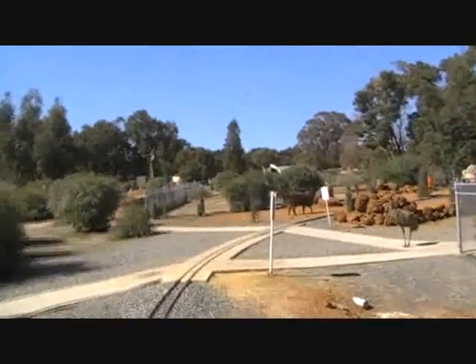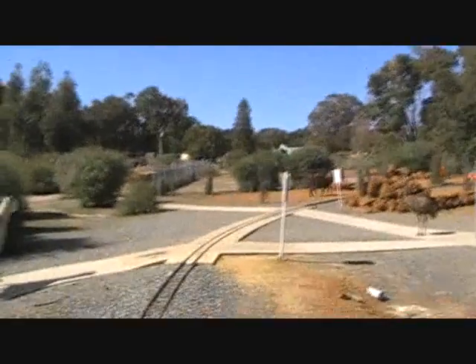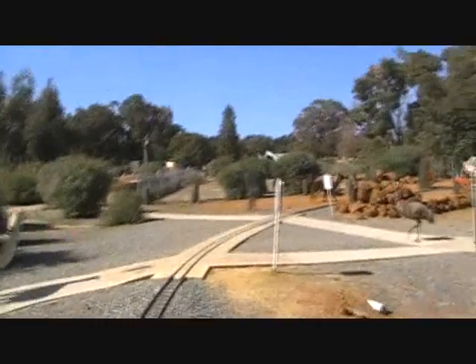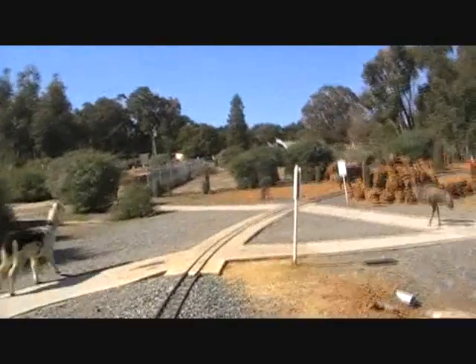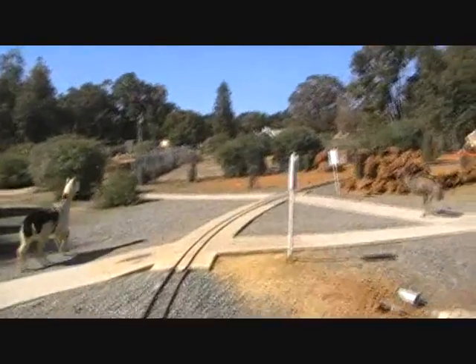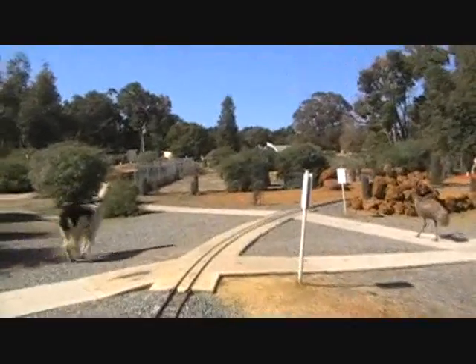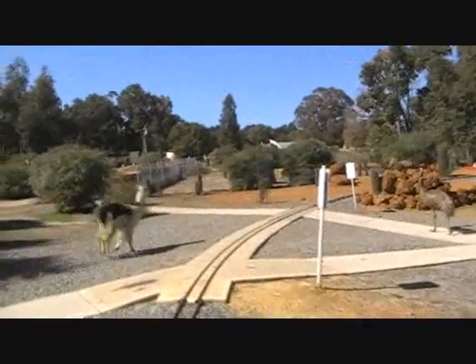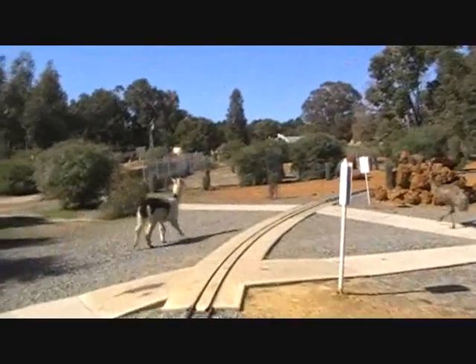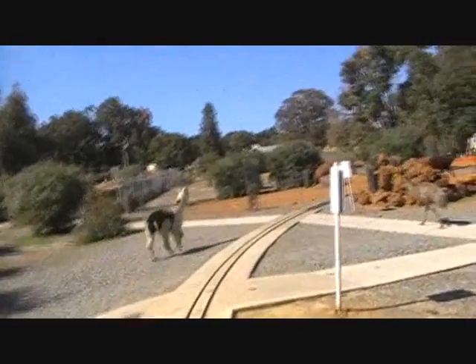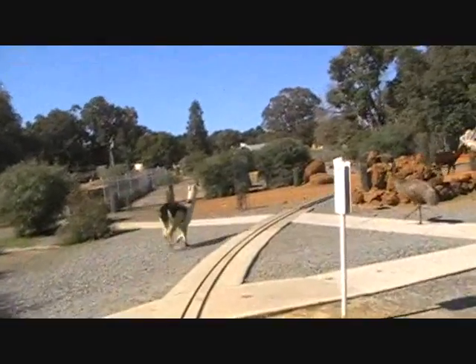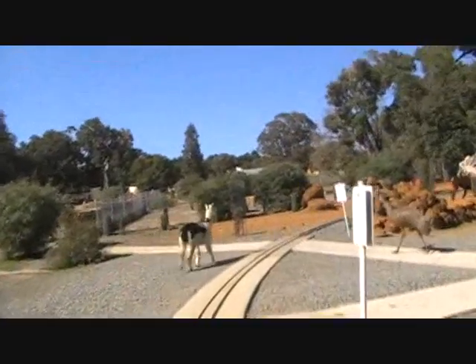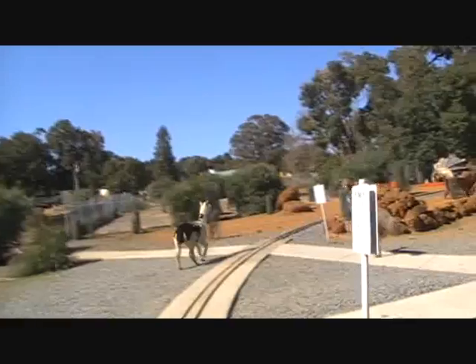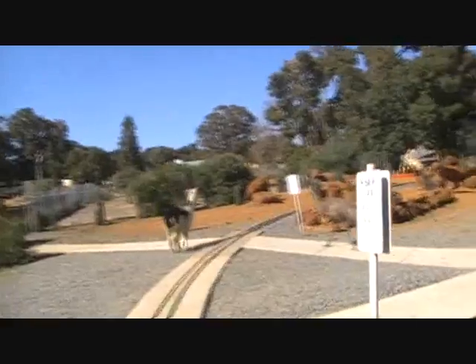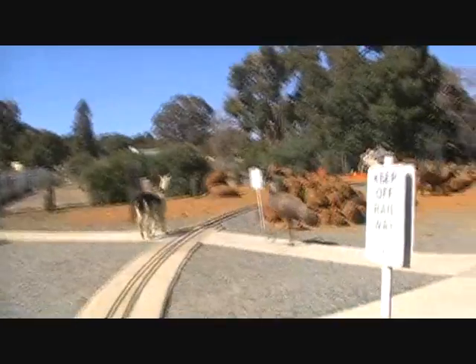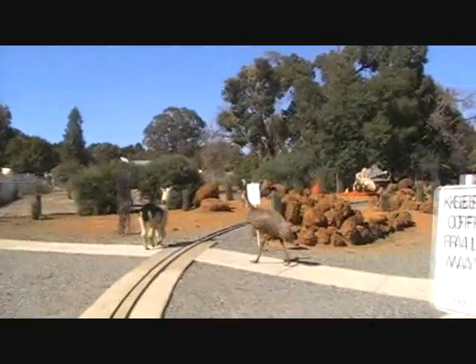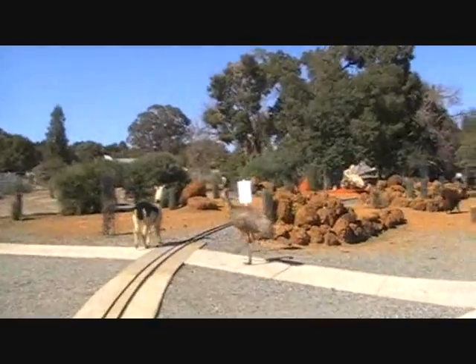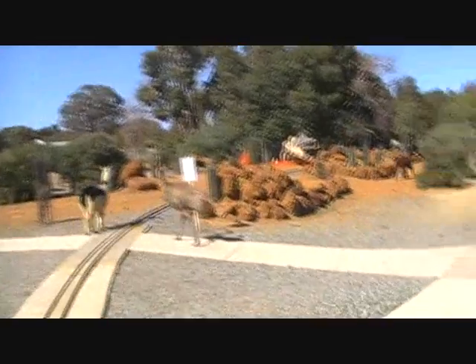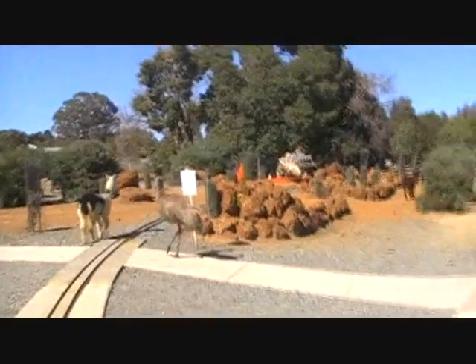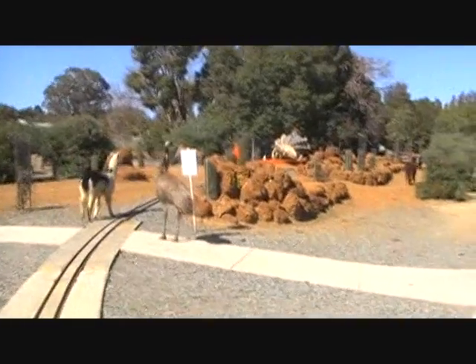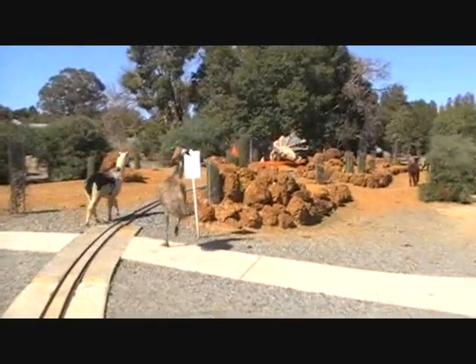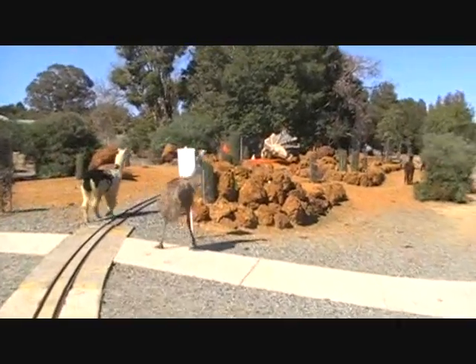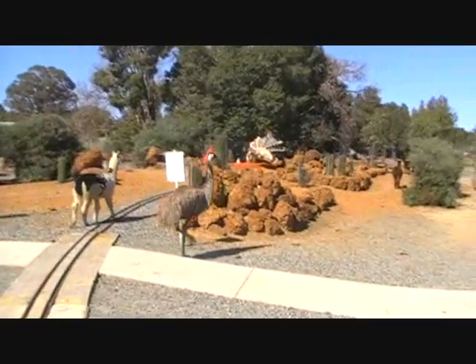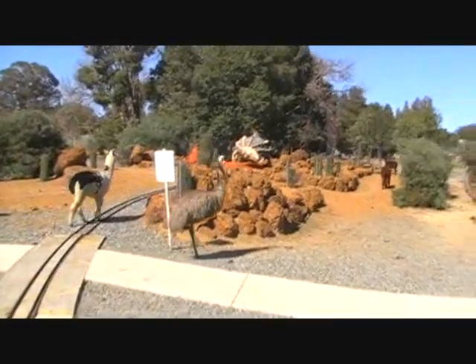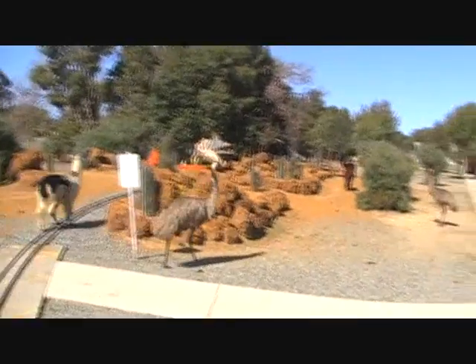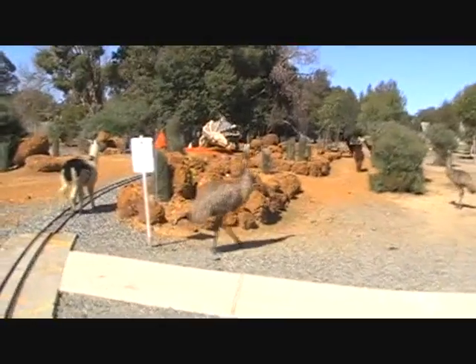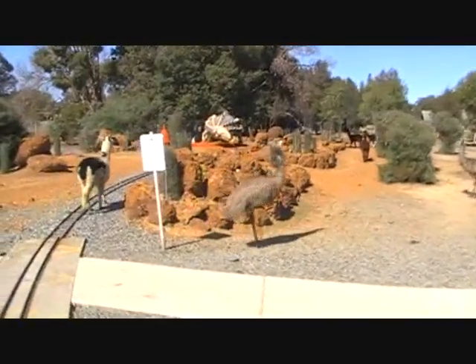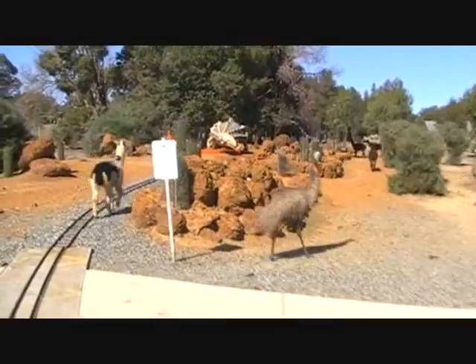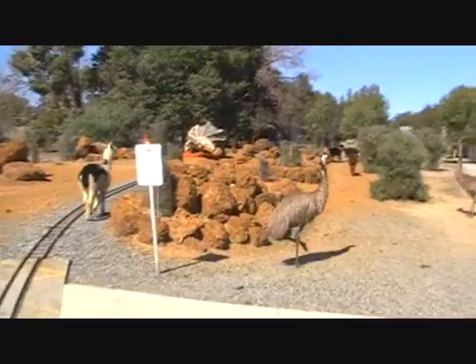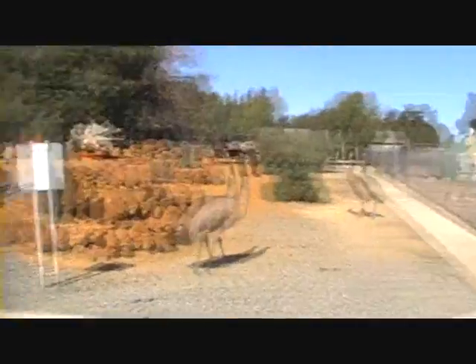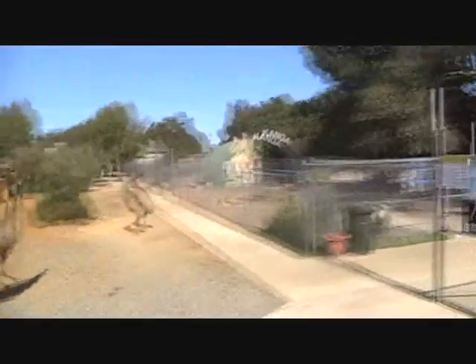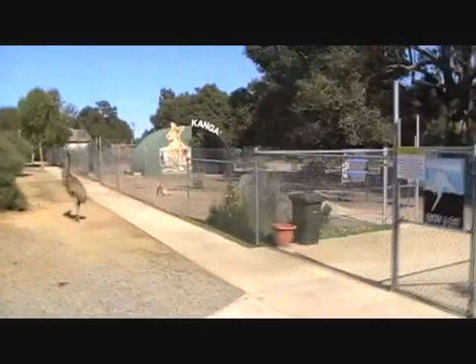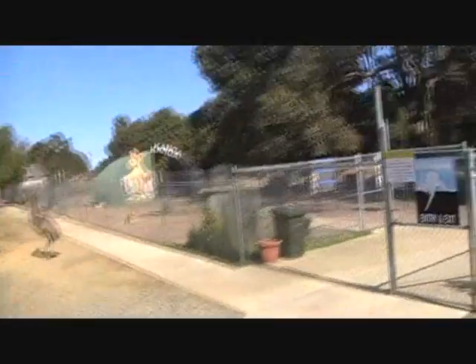Coota Park has some alpacas as well as llamas. What you can see here in this shot are some alpacas and some dopey emus. Thick as custard. Dopey emus — love it.